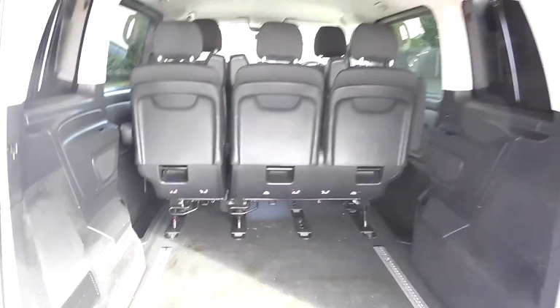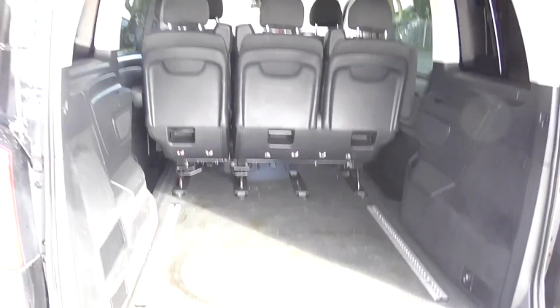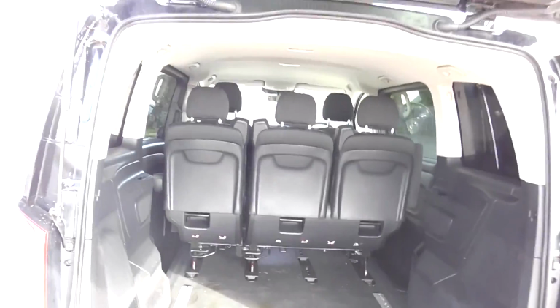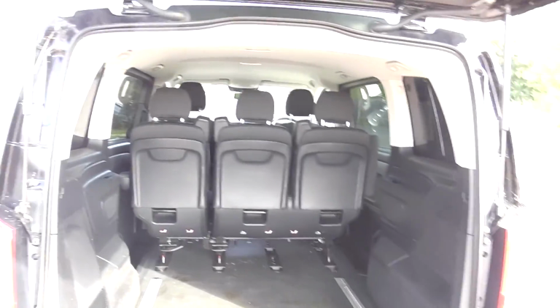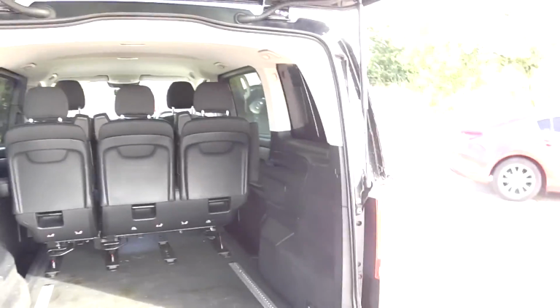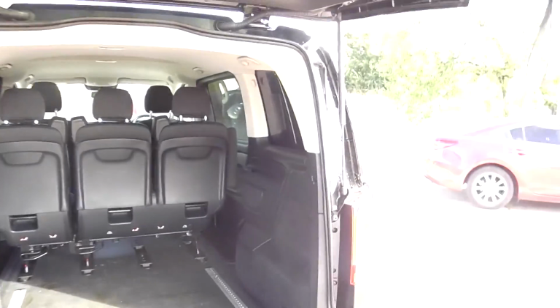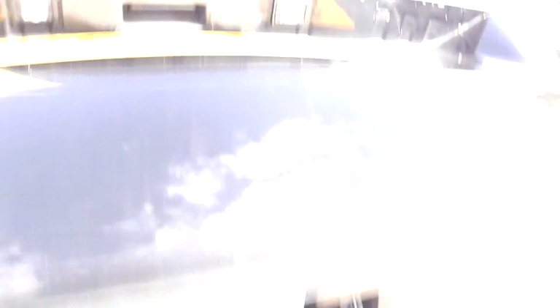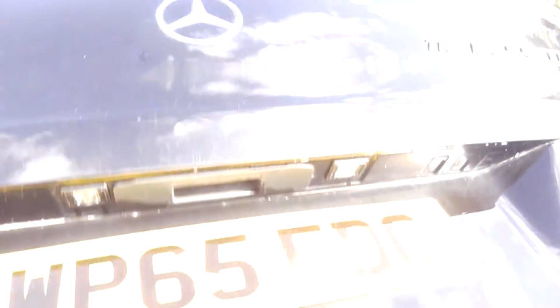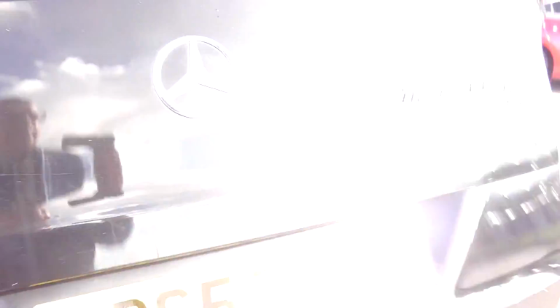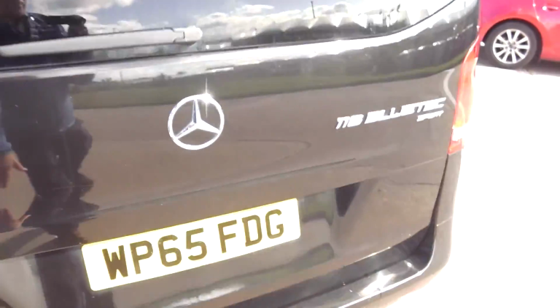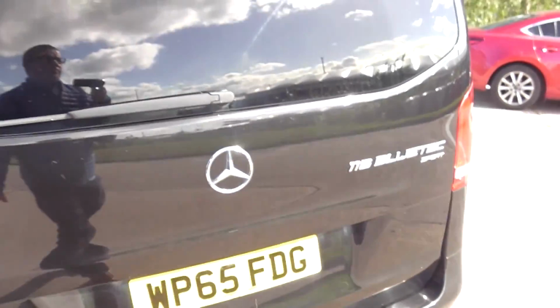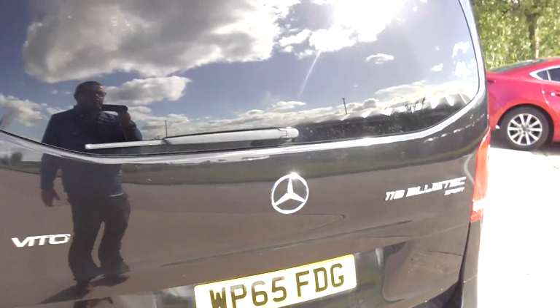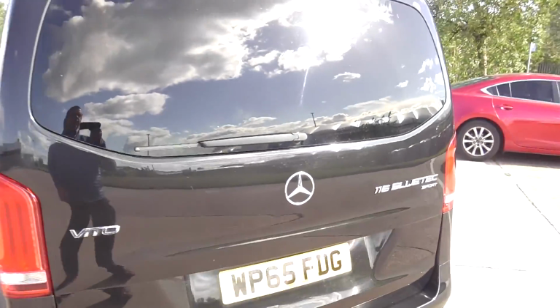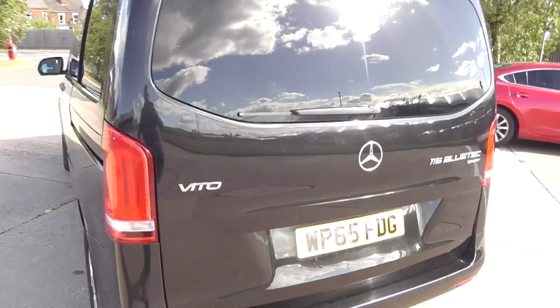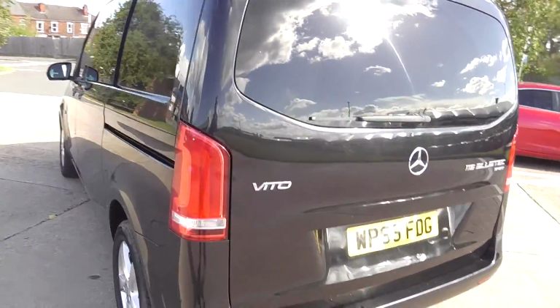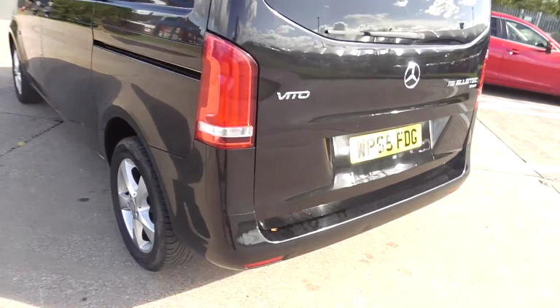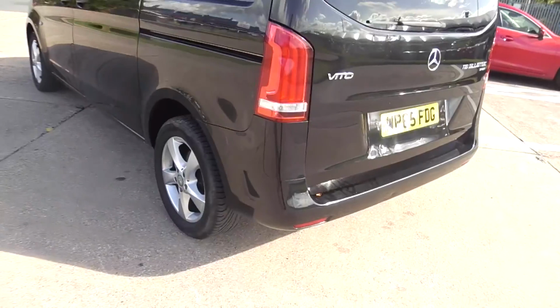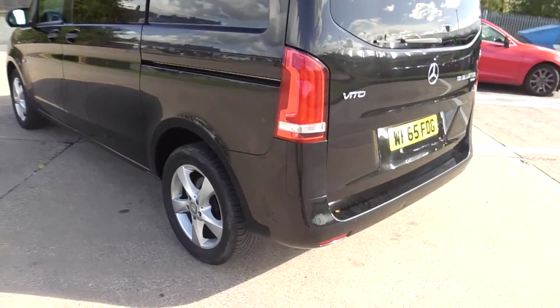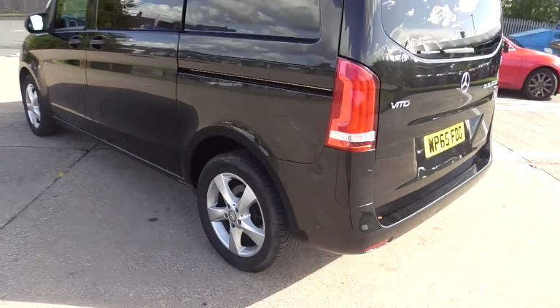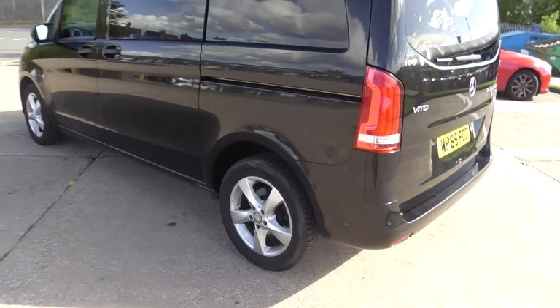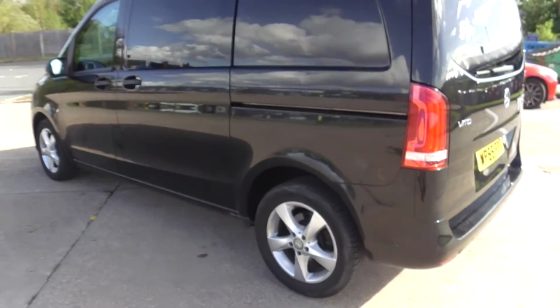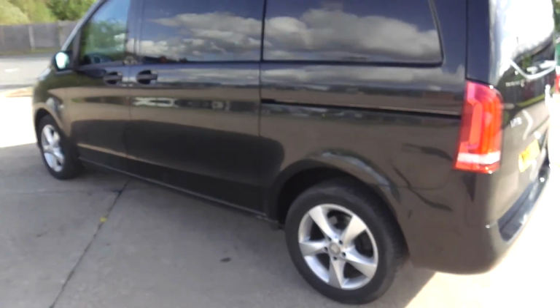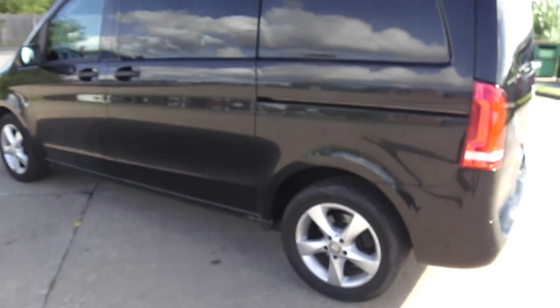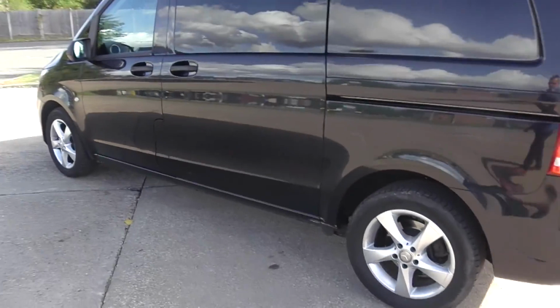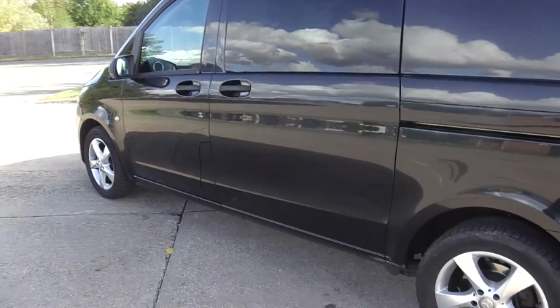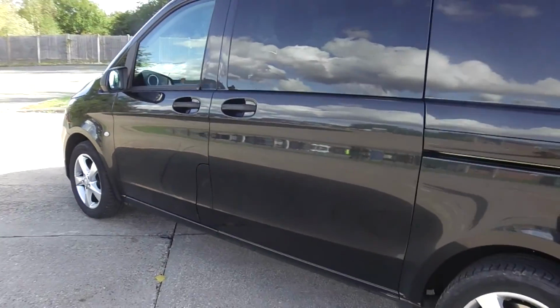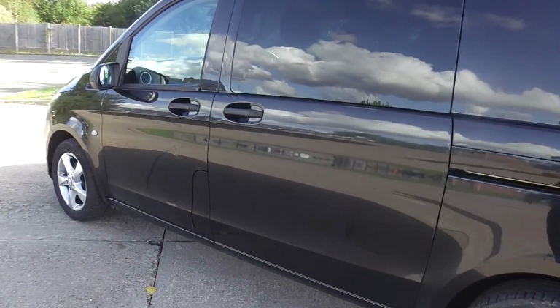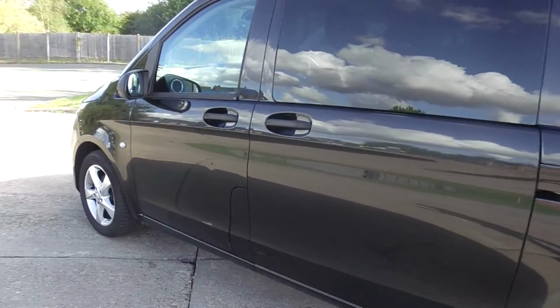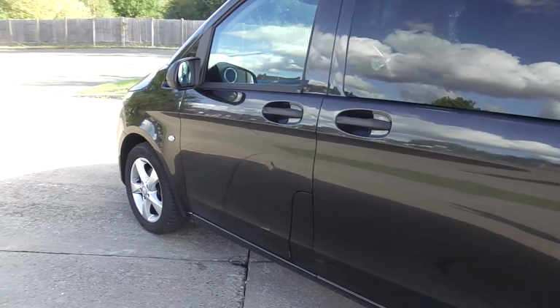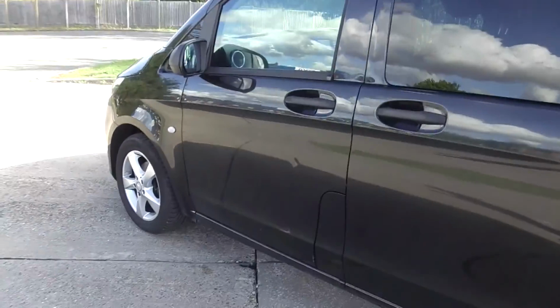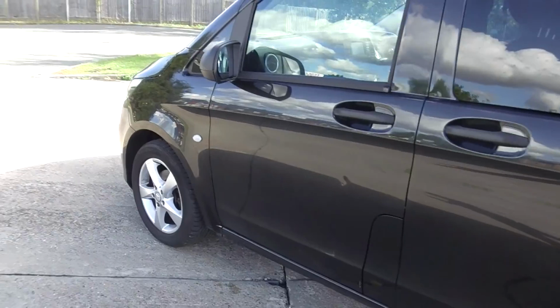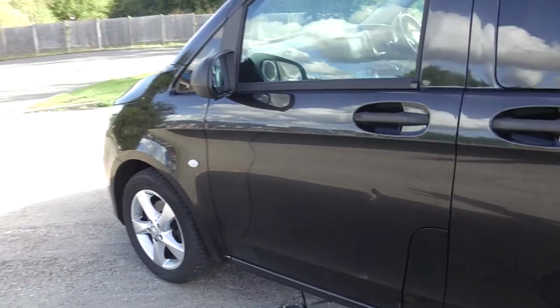It's never had a tow bar on it. Great tyres on it — Uniroyals I think, all the way around.